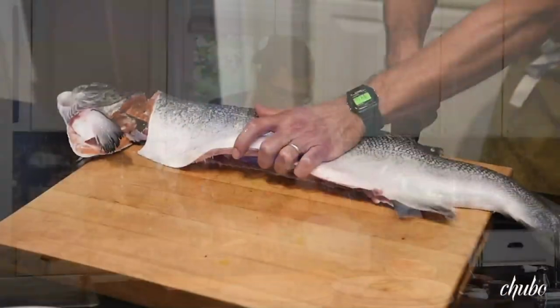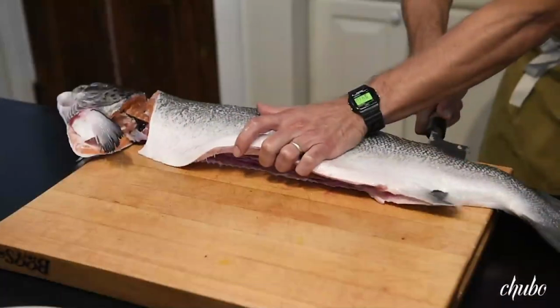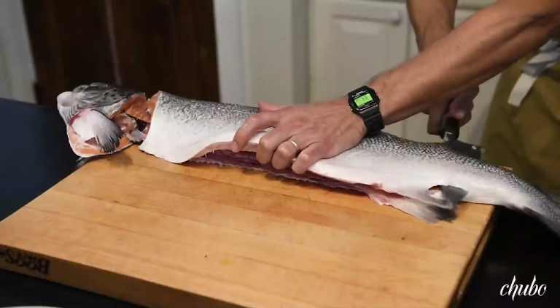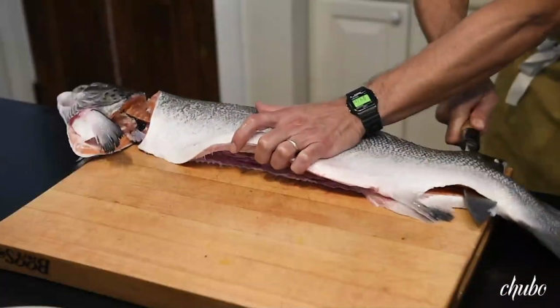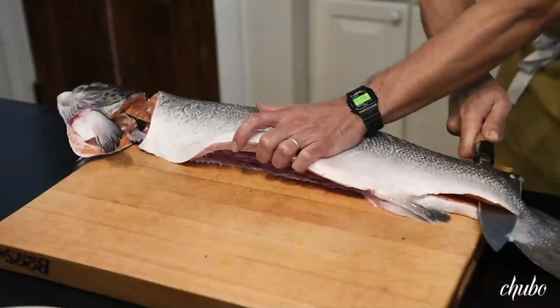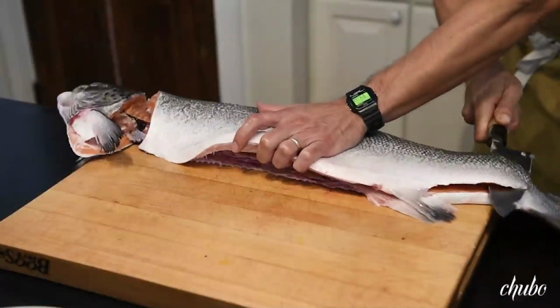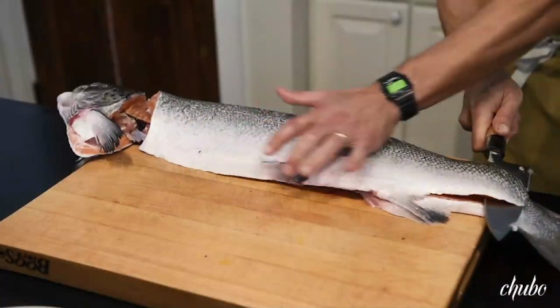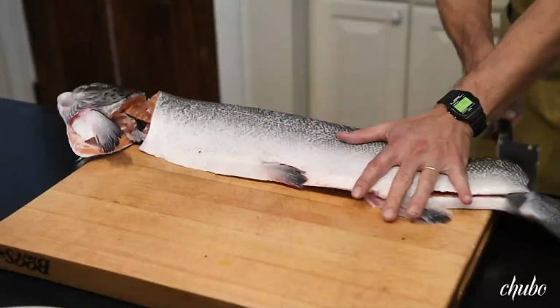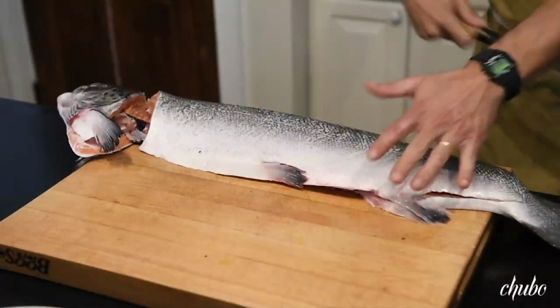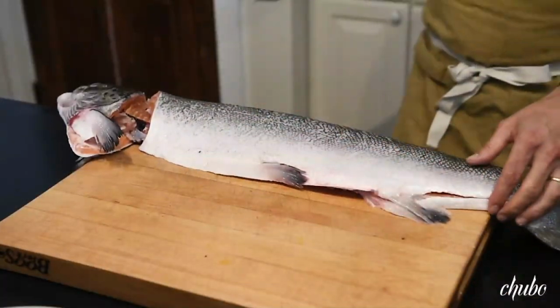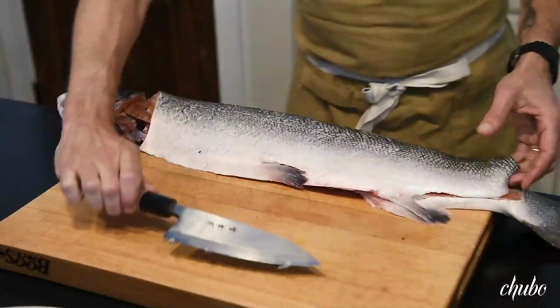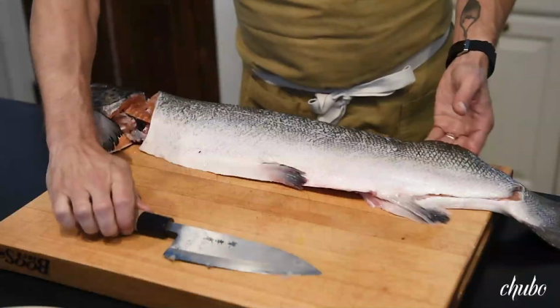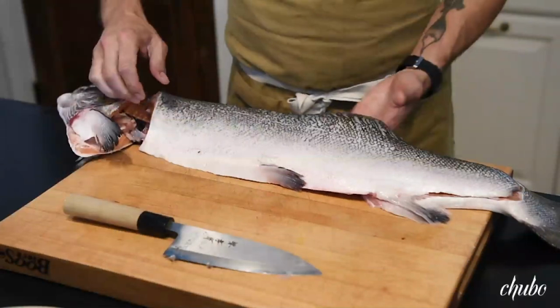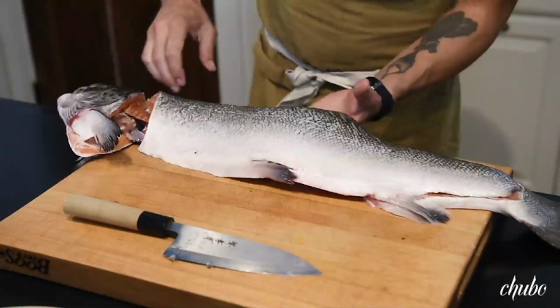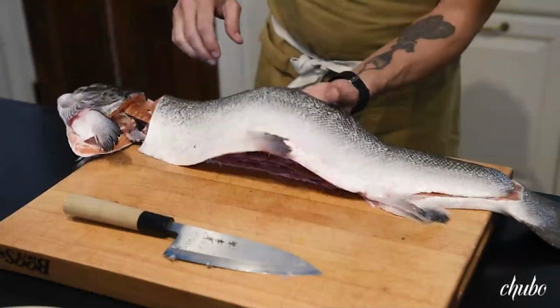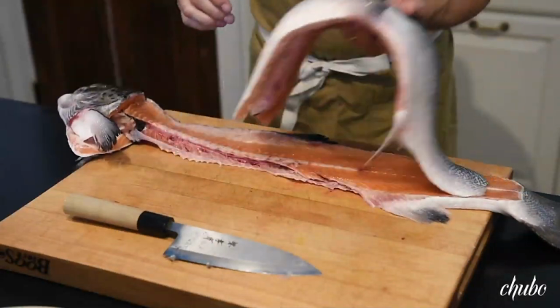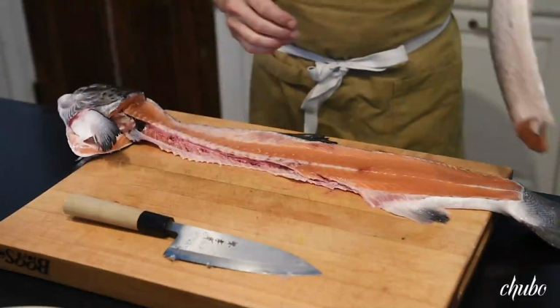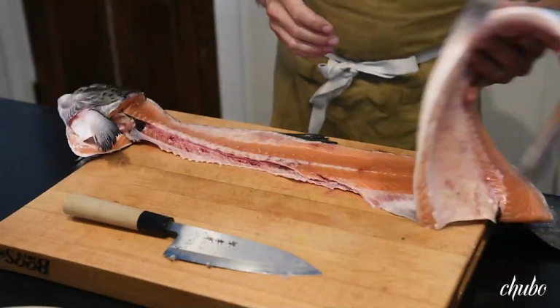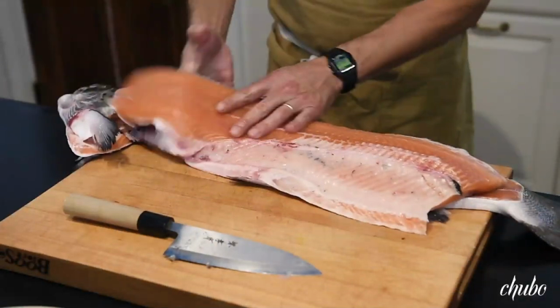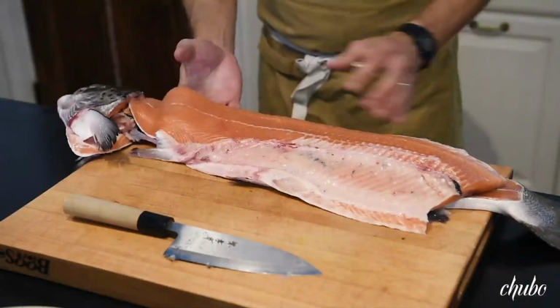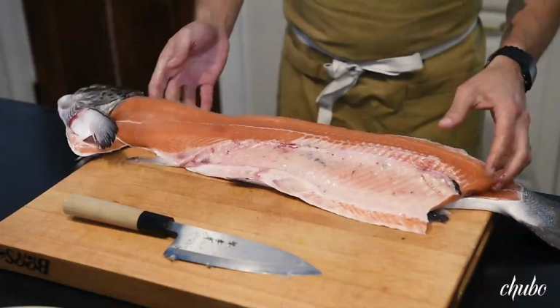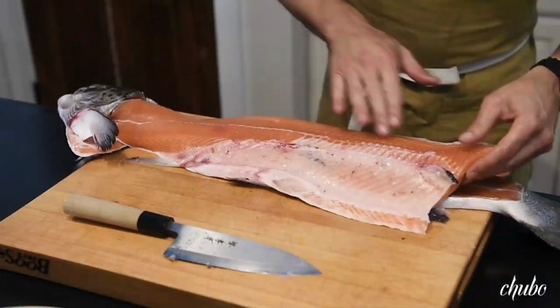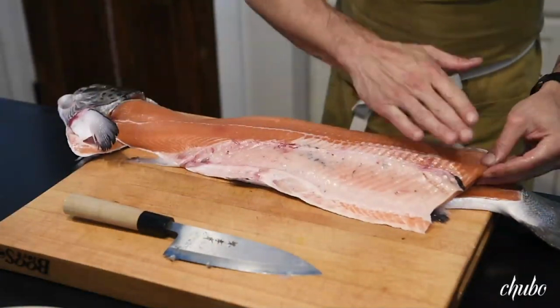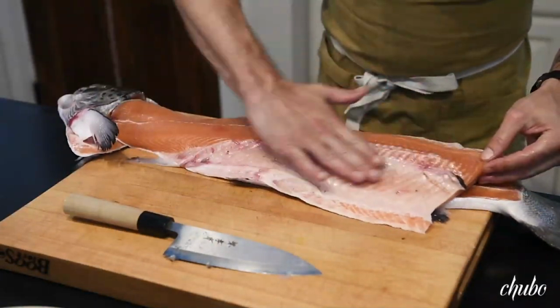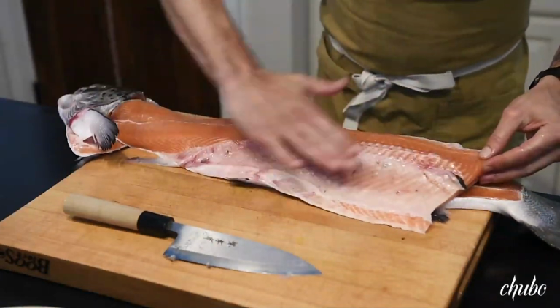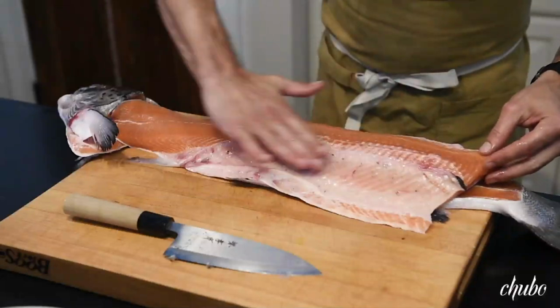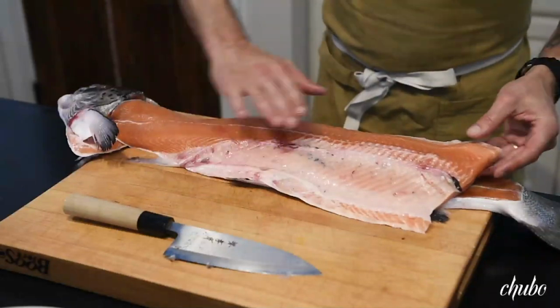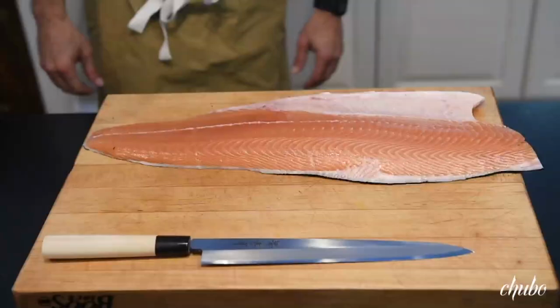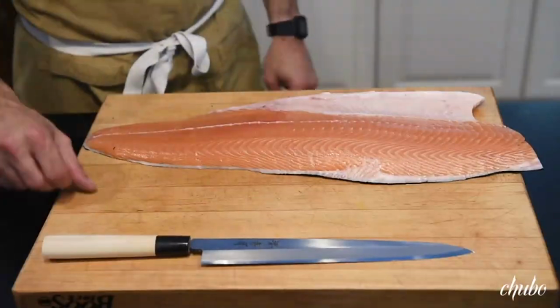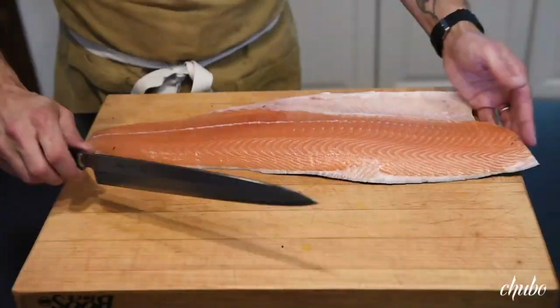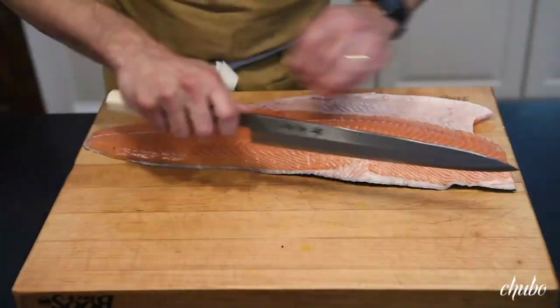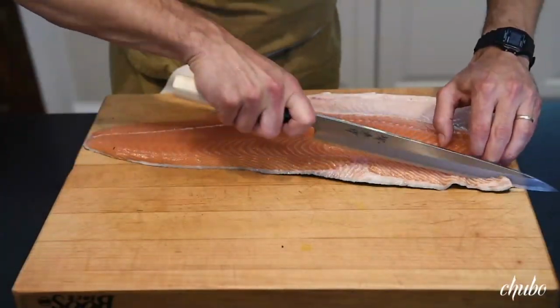As we come down to it, we're just going to finish like that. As you can see, we're going to shave away all of this and just trim a little bit, but we've got a nice clean fillet.